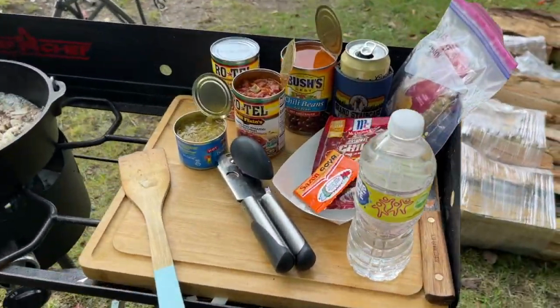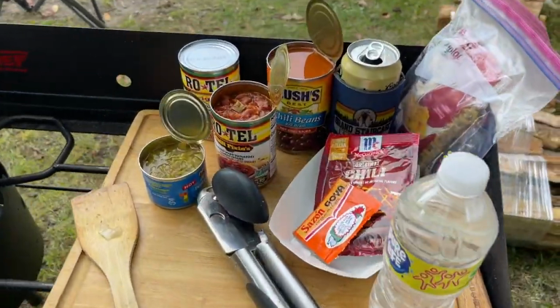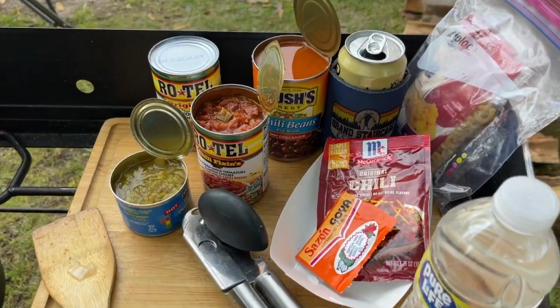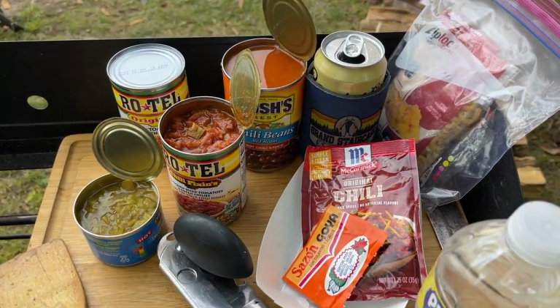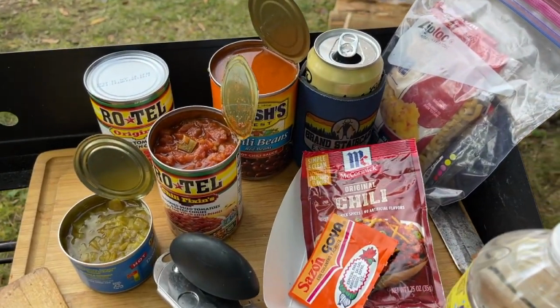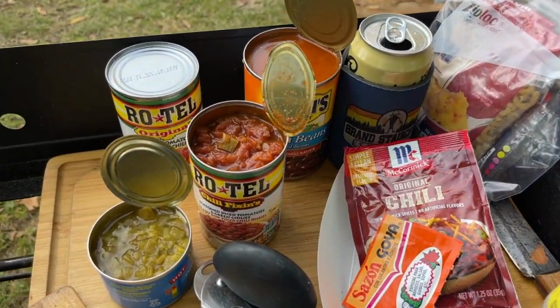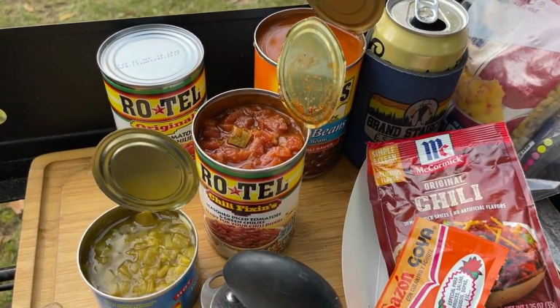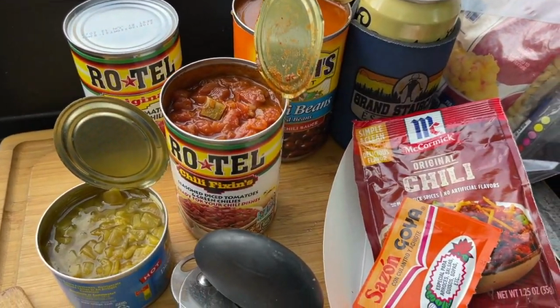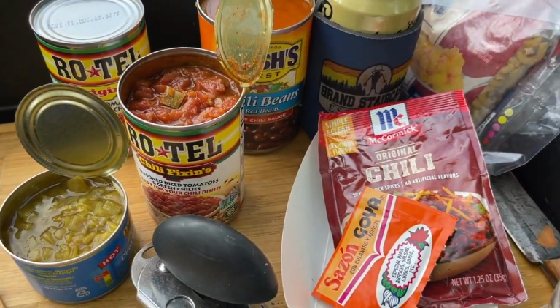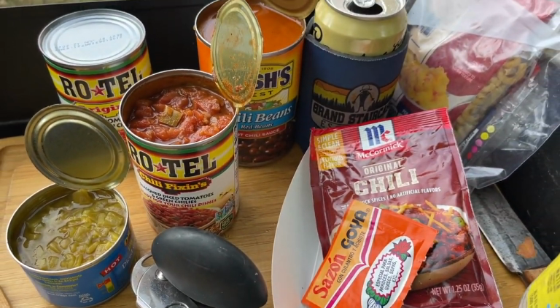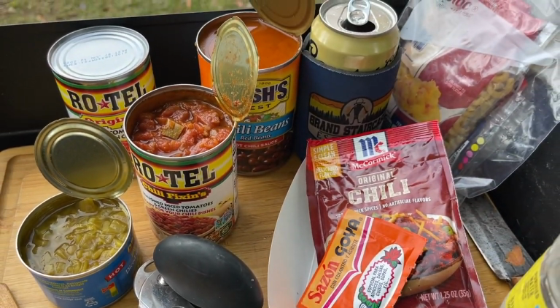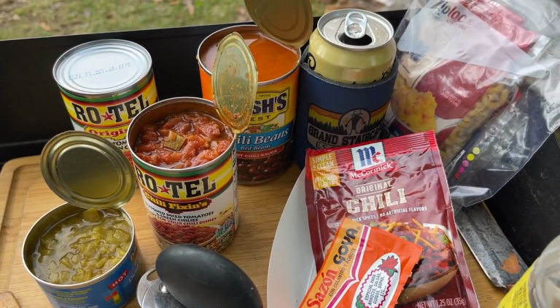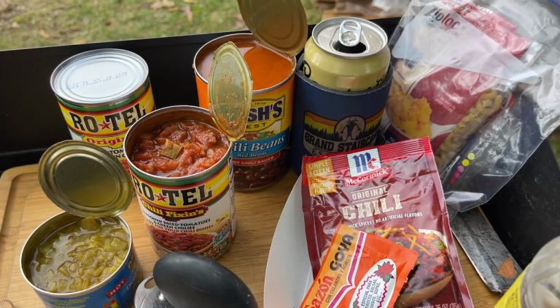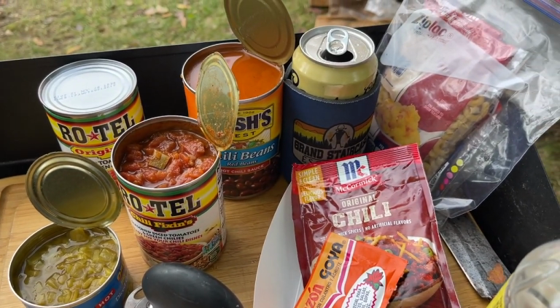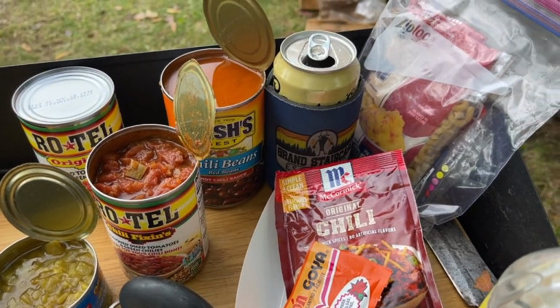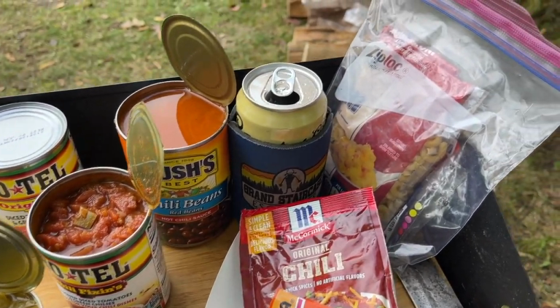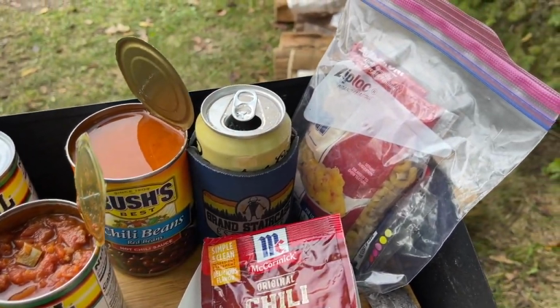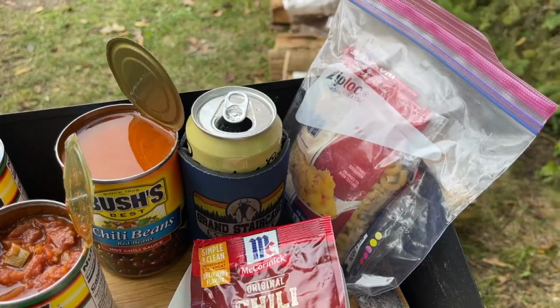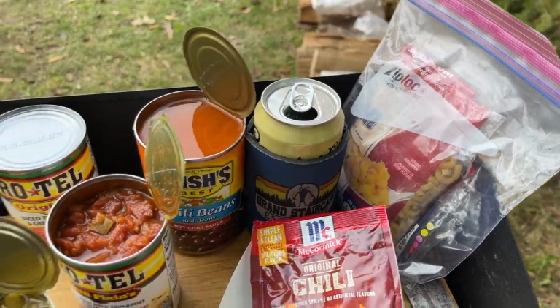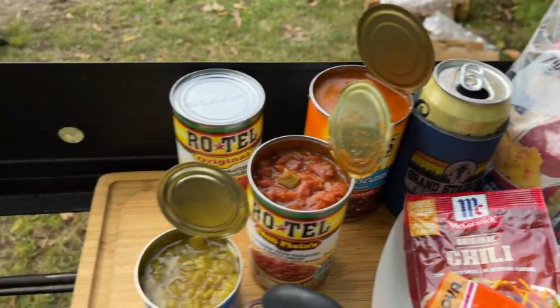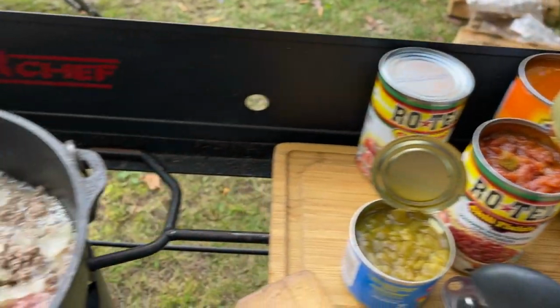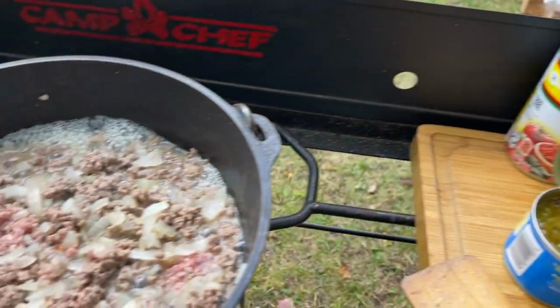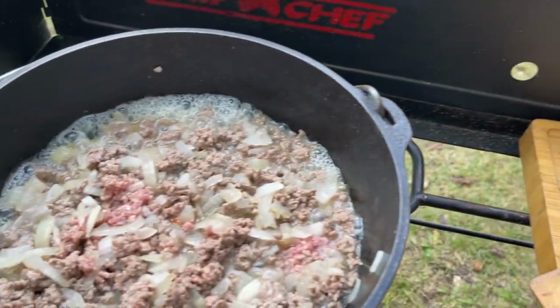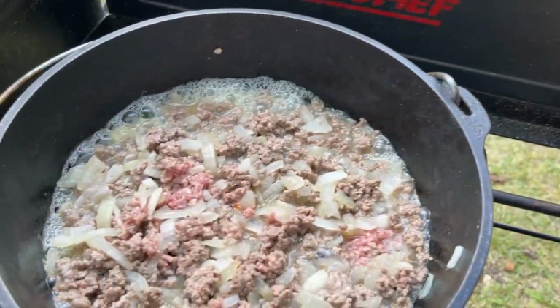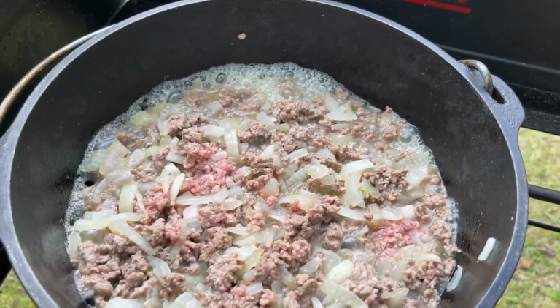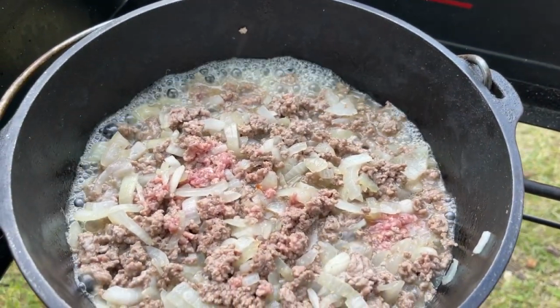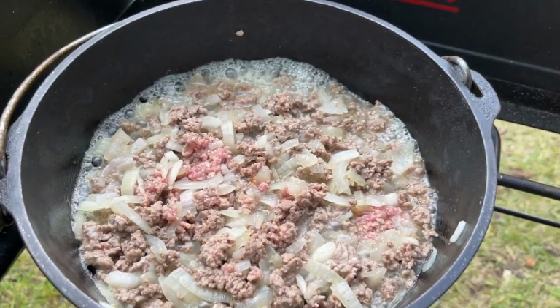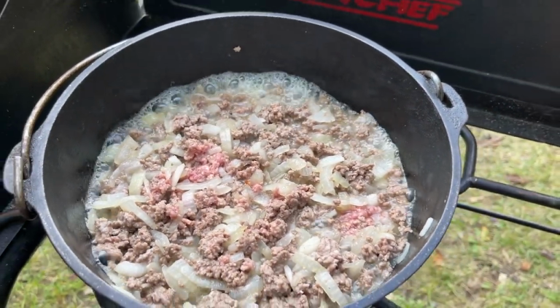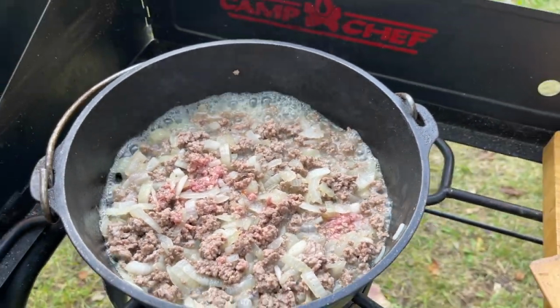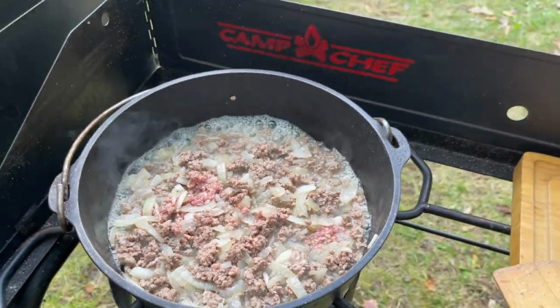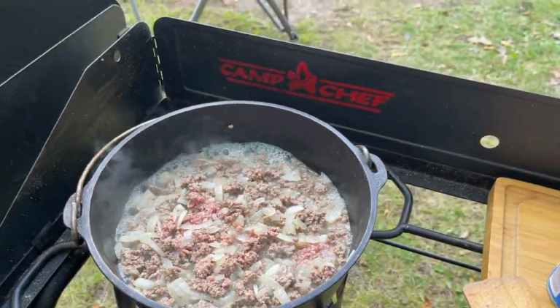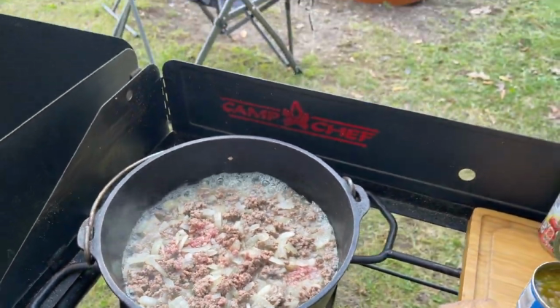Chili Mac night — all the fixings there to make some Dutch oven chili with some elbow noodles, ground beef and onions cooking up.